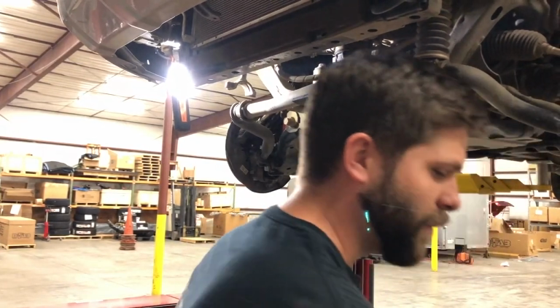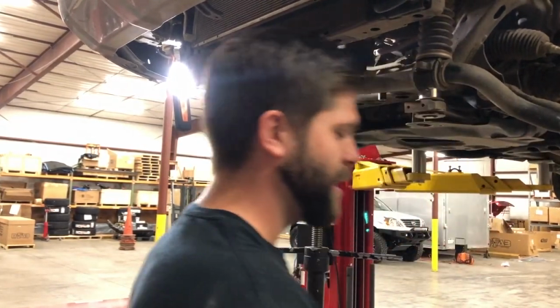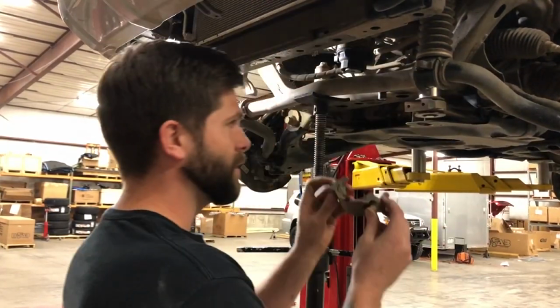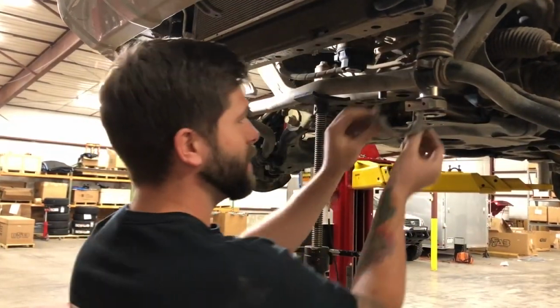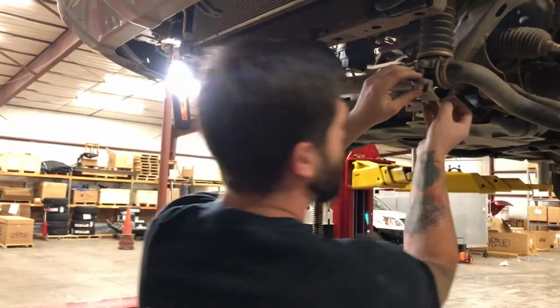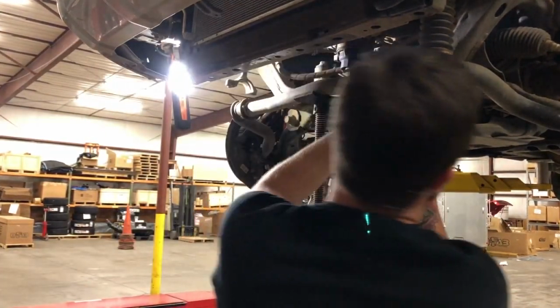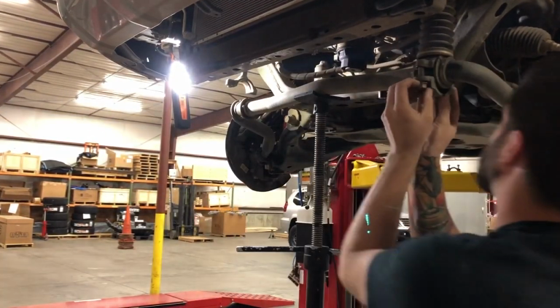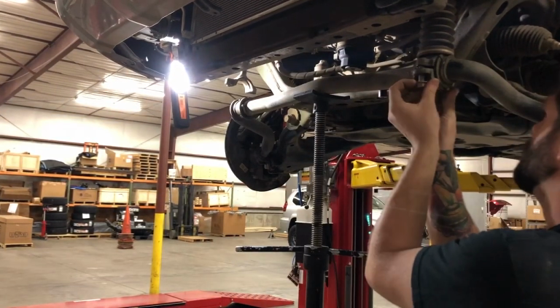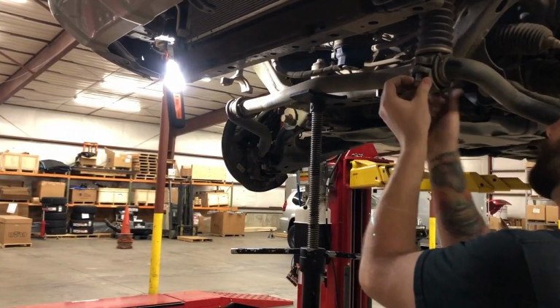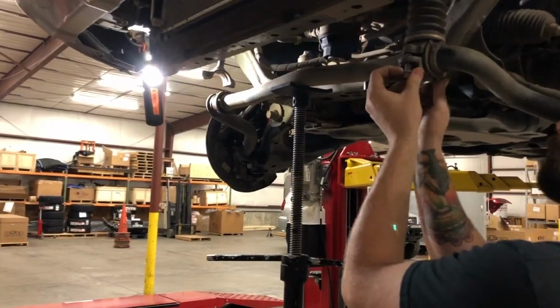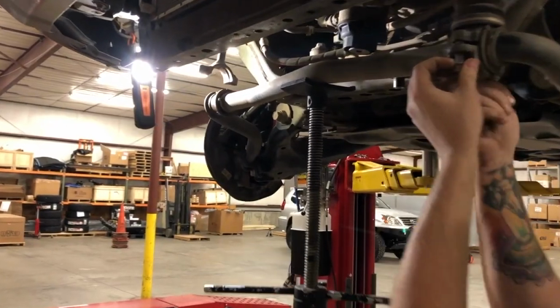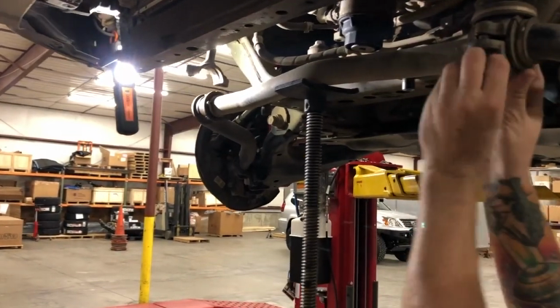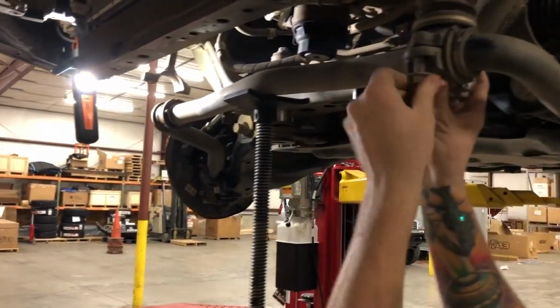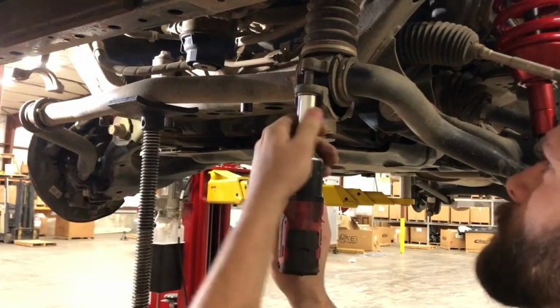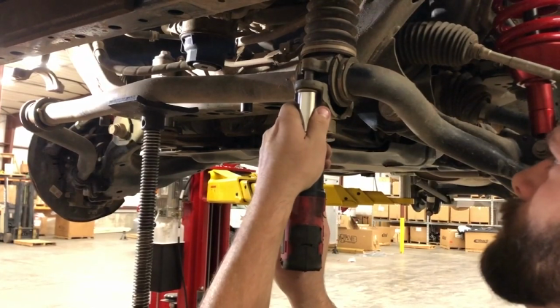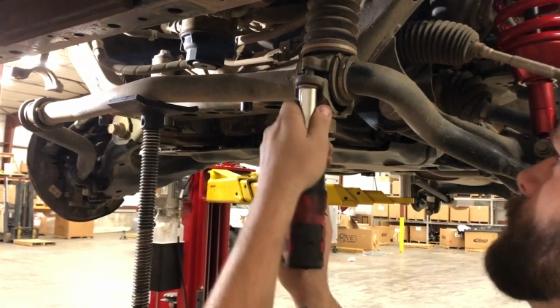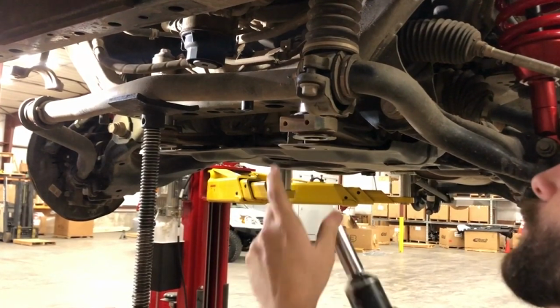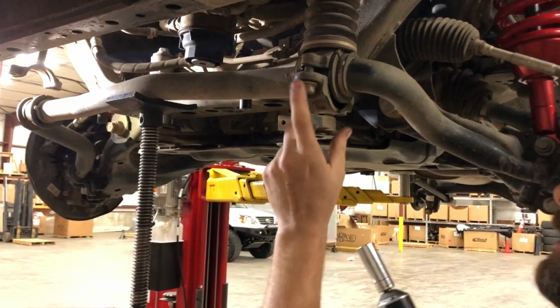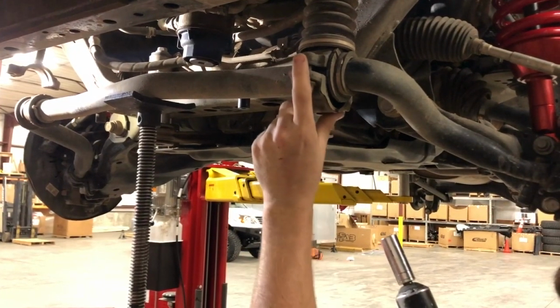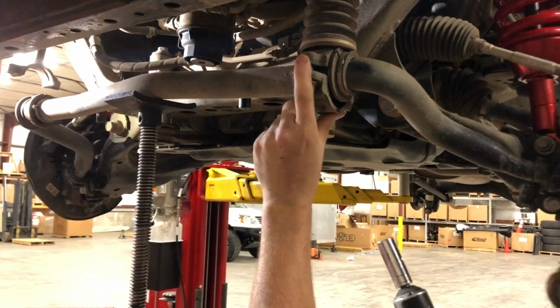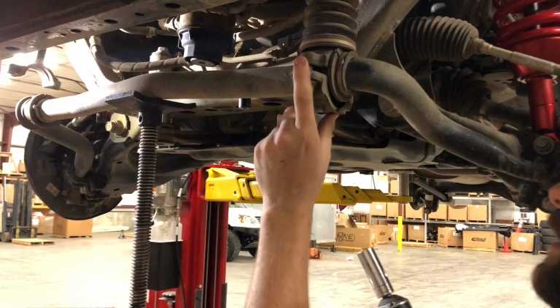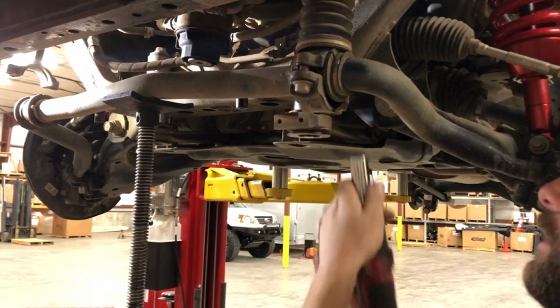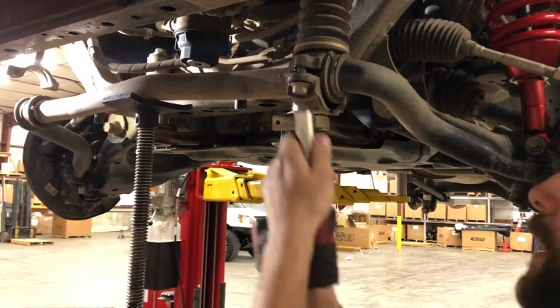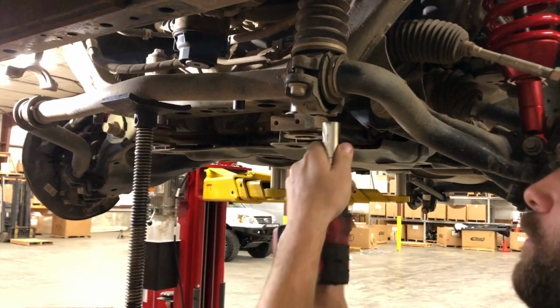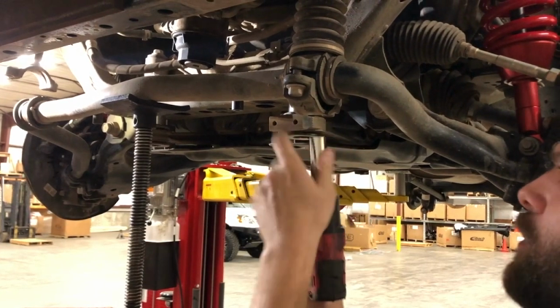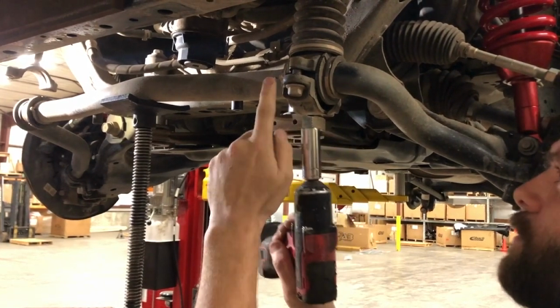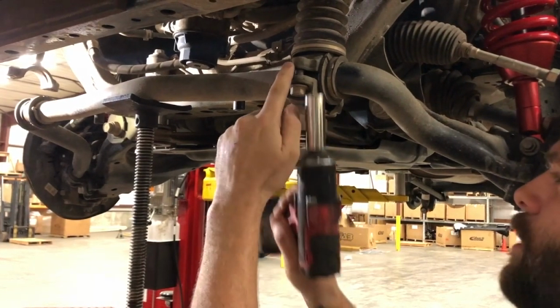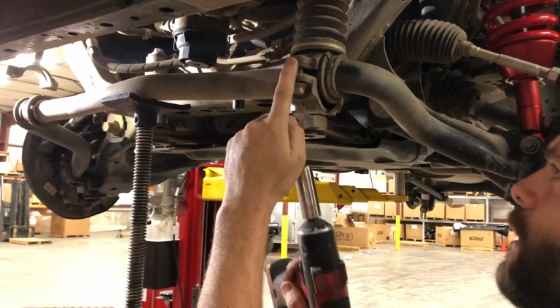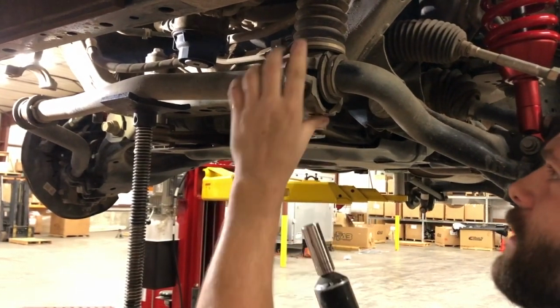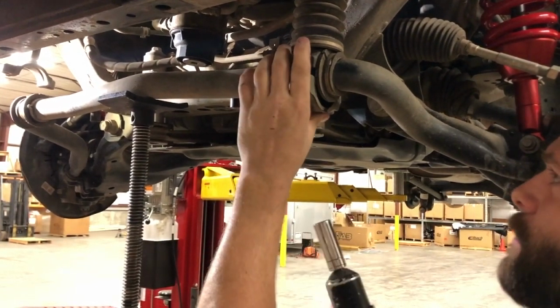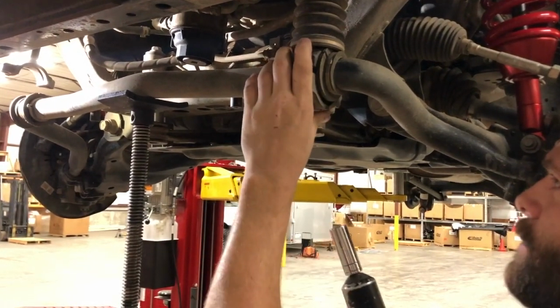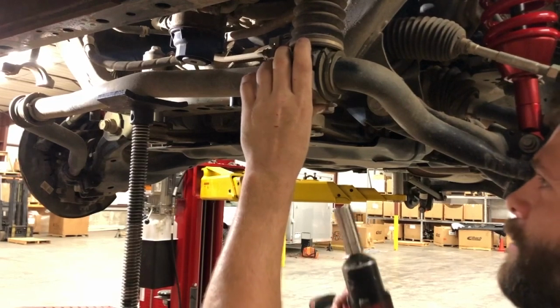Grab your clamp and go ahead and install it with the hardware on the hydraulic arm. When you're bolting this clamp into place, go back and forth on the bolts — don't run one up all the way because it'll interfere with the other side.